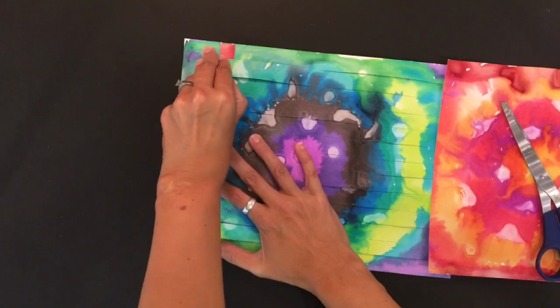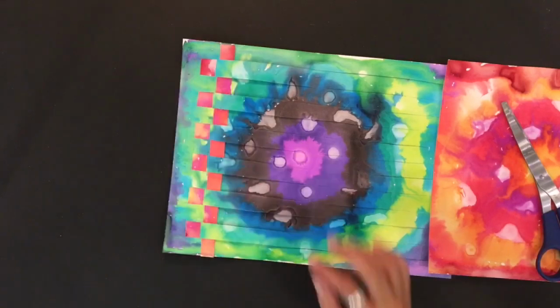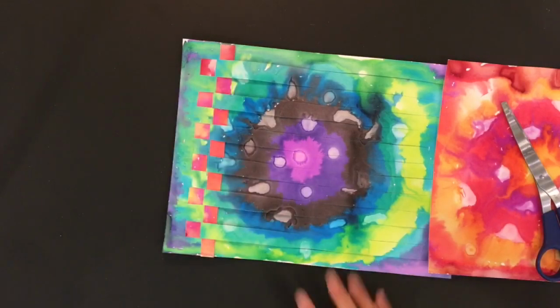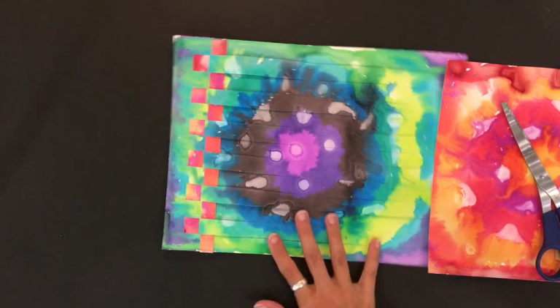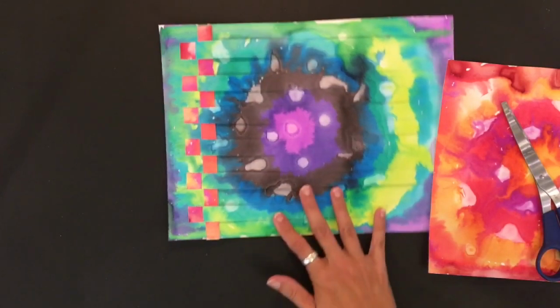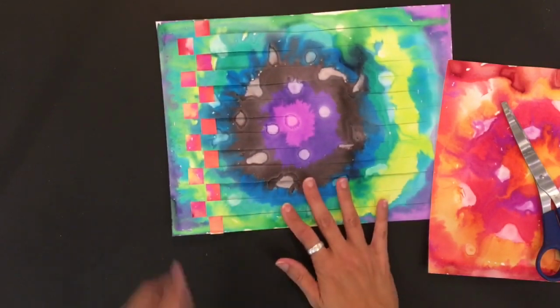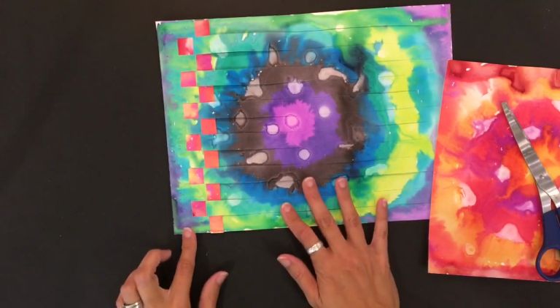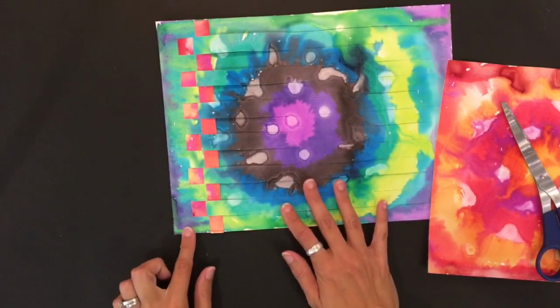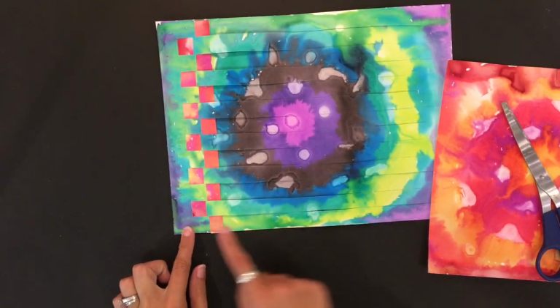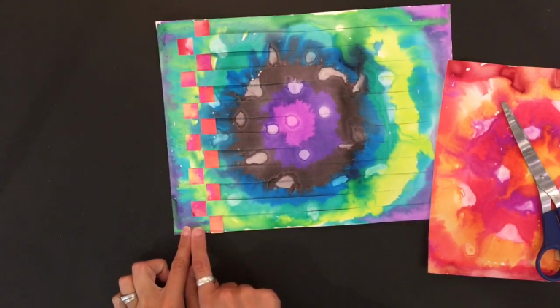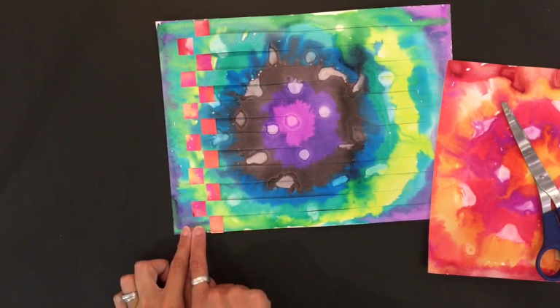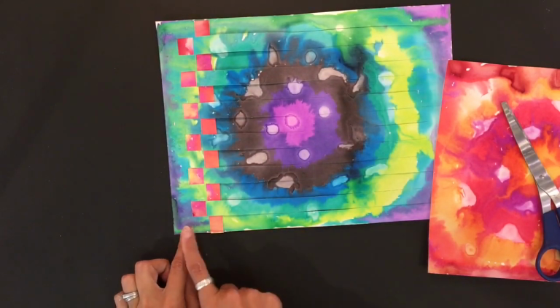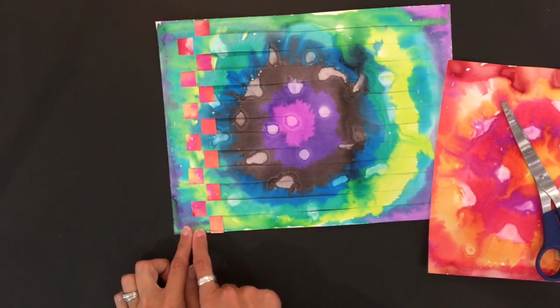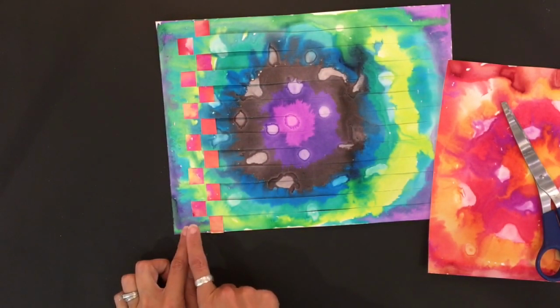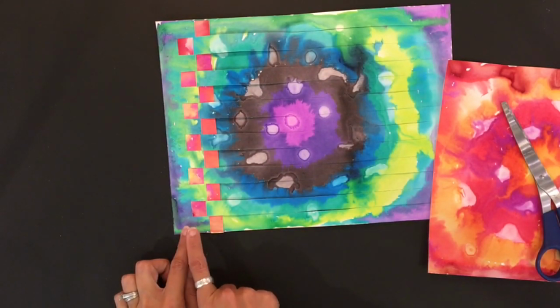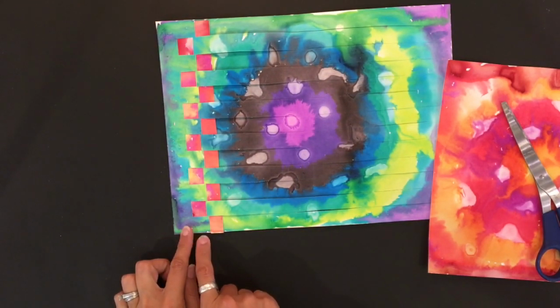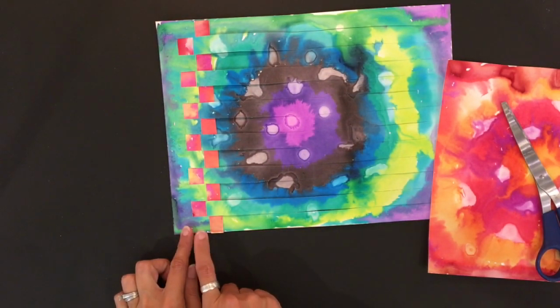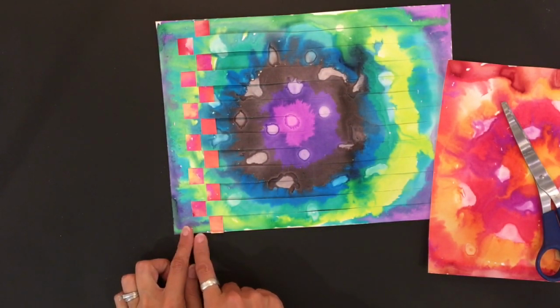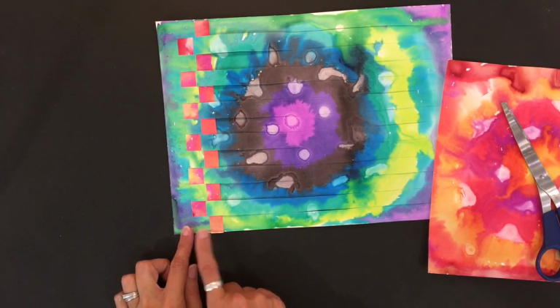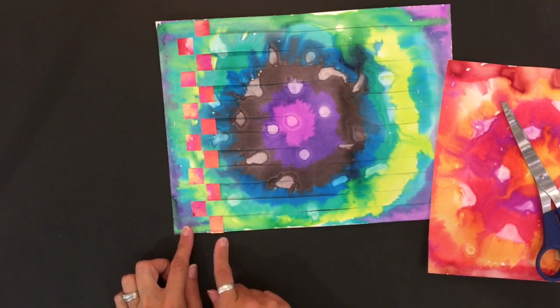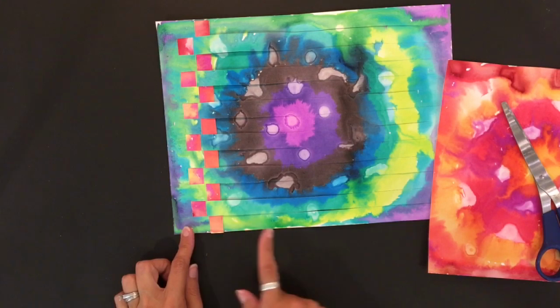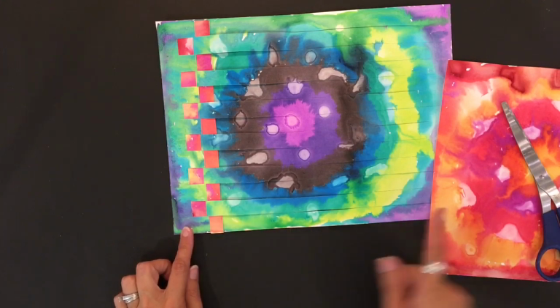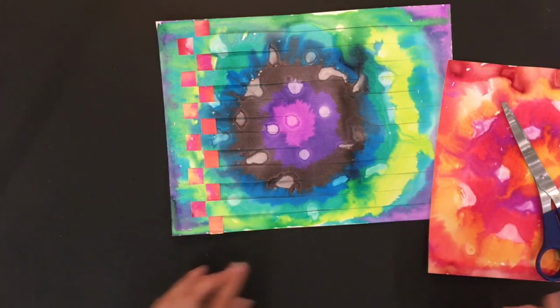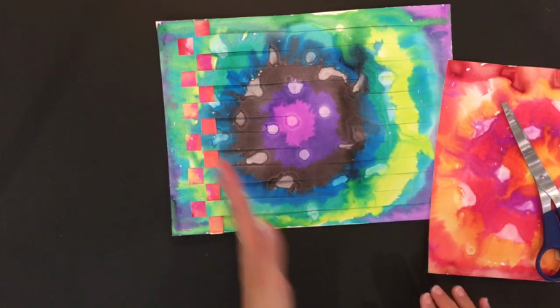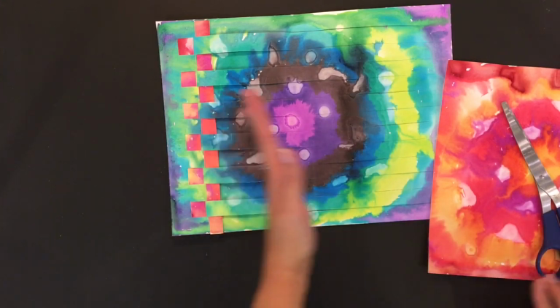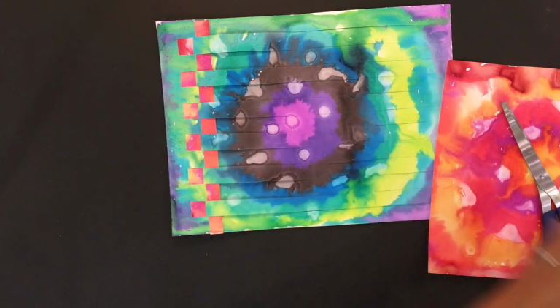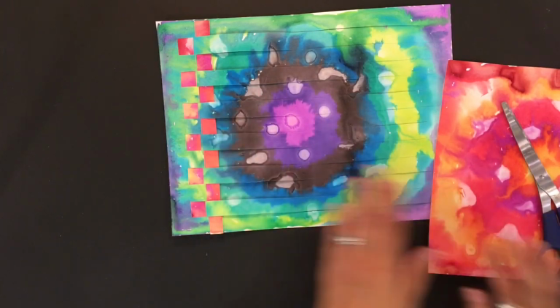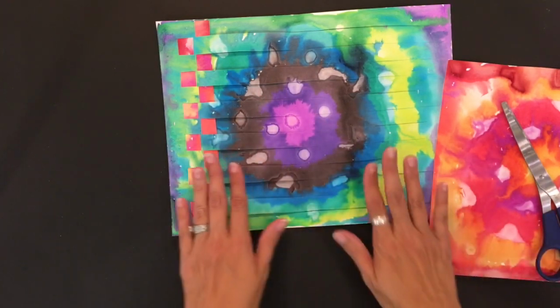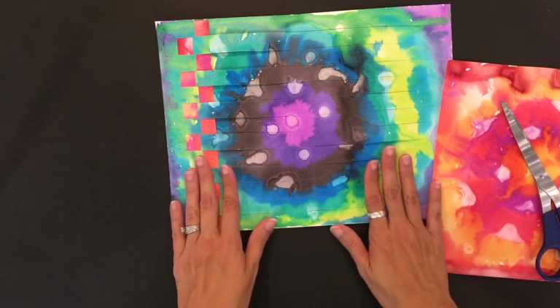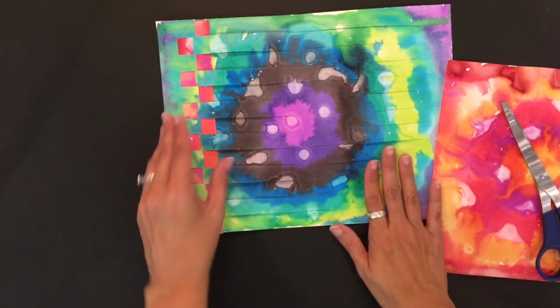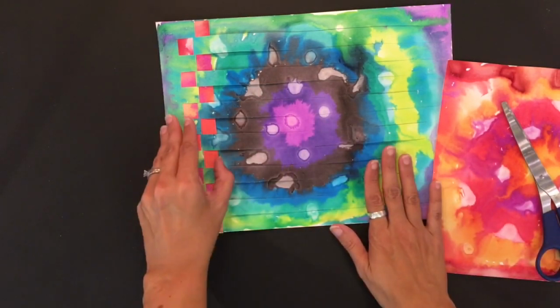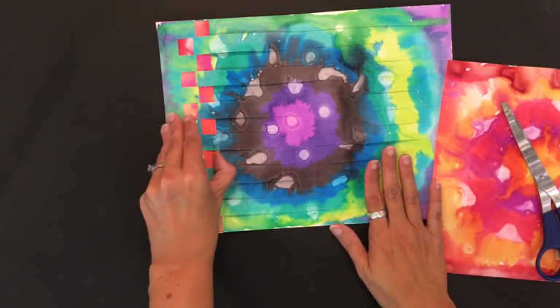And then you'll just continue going, starting under, then over and under and over until you work your way all the way across.